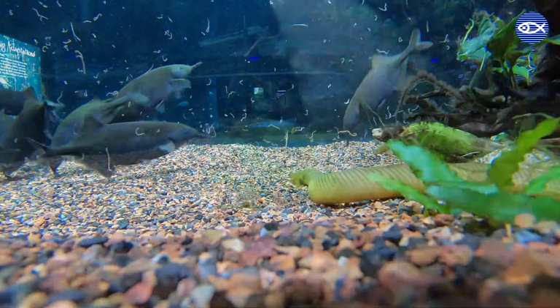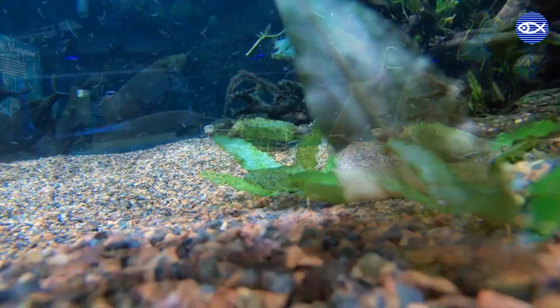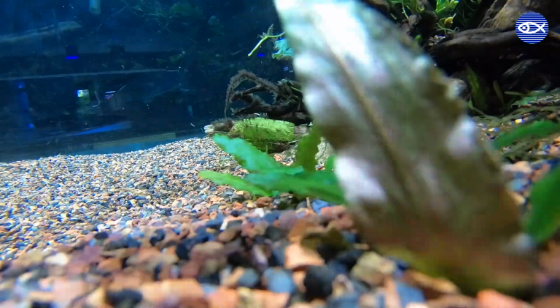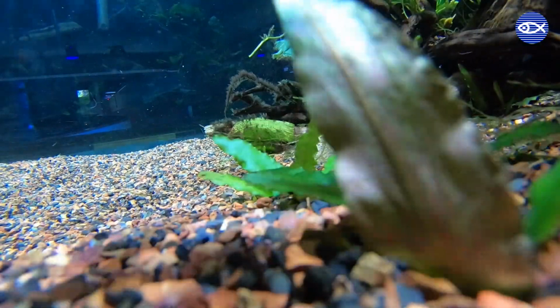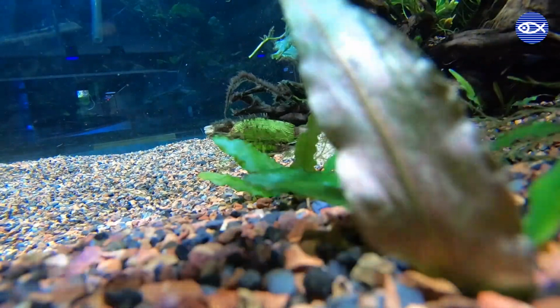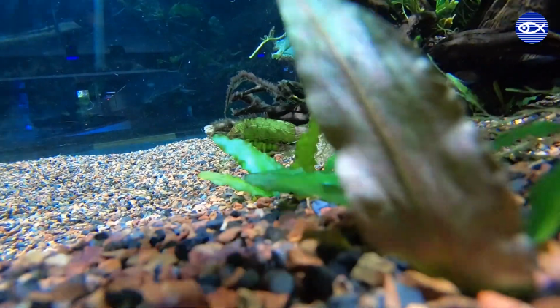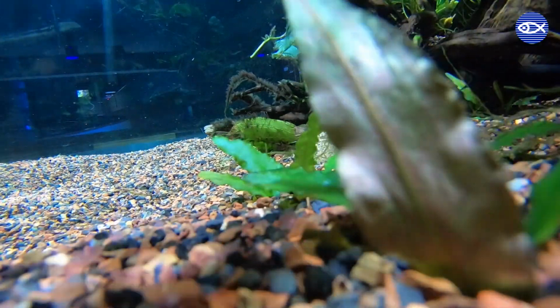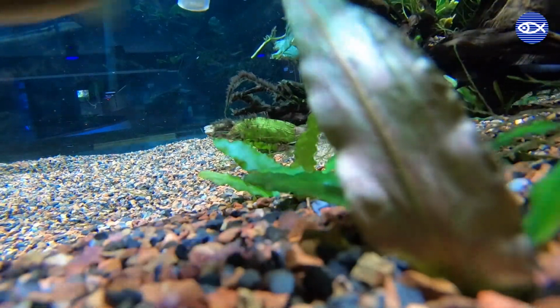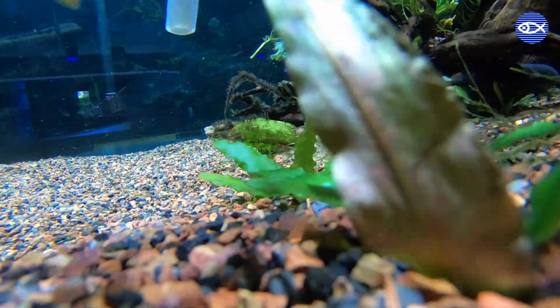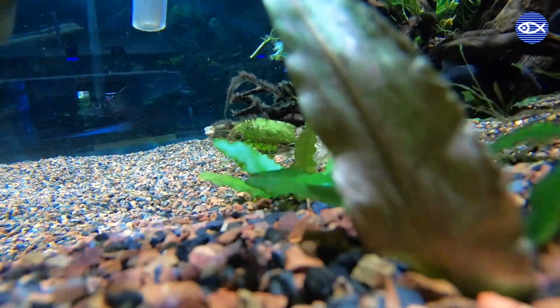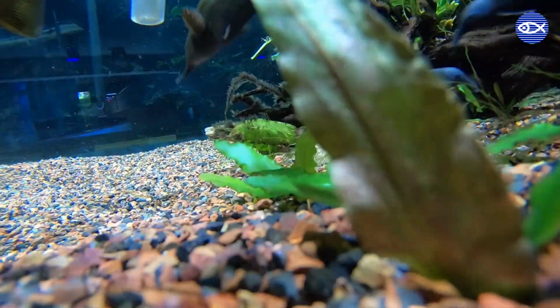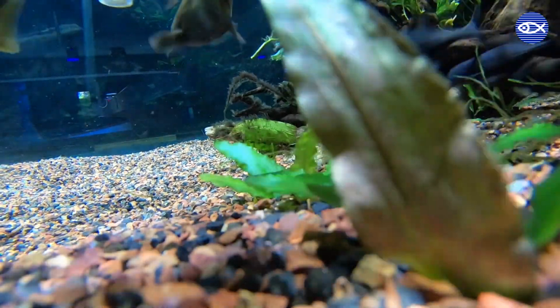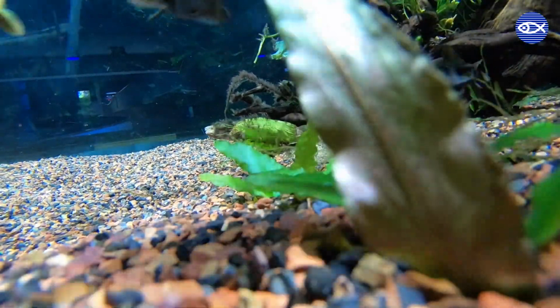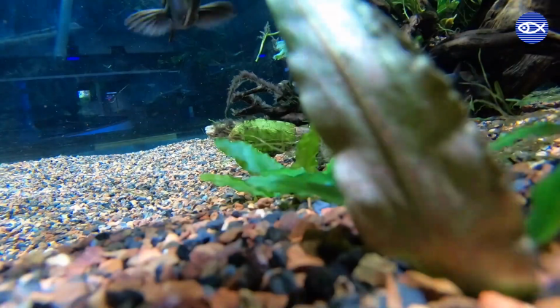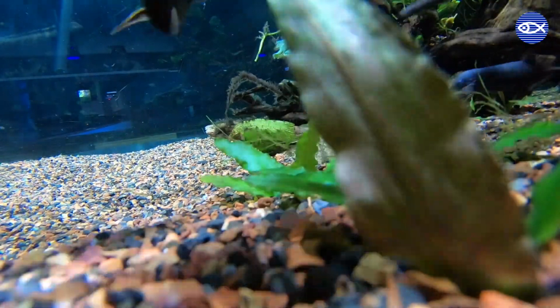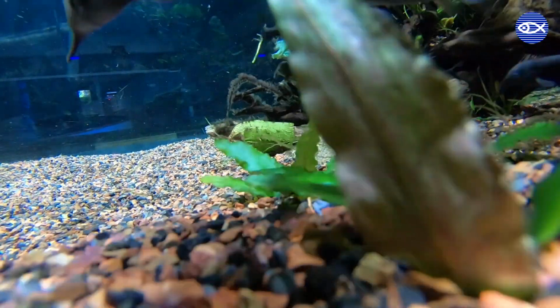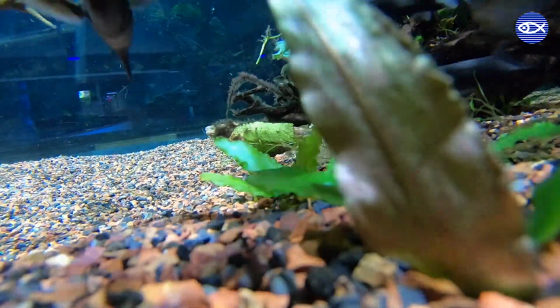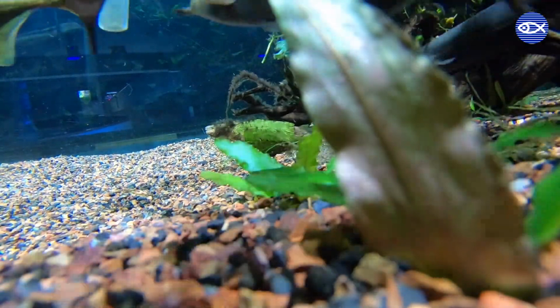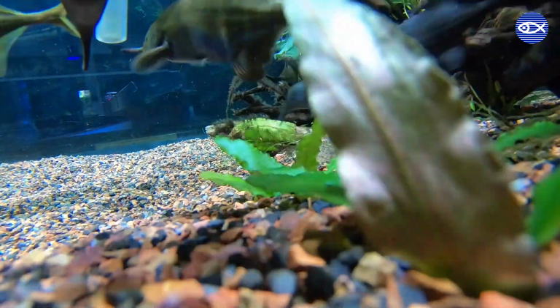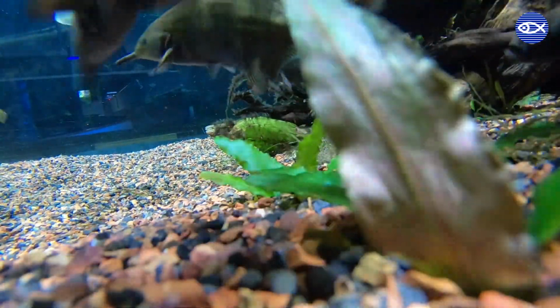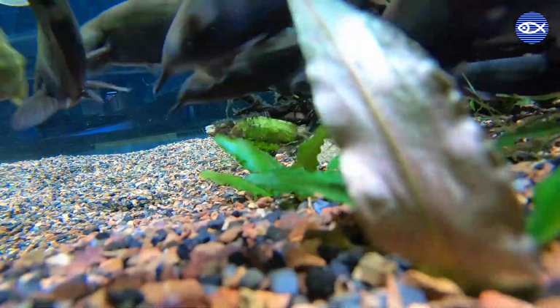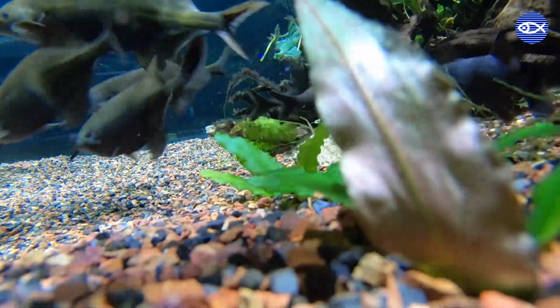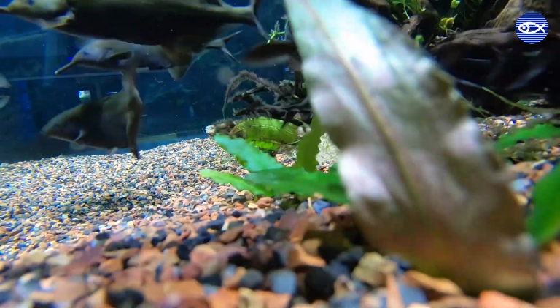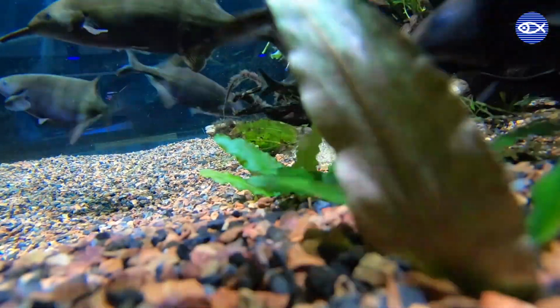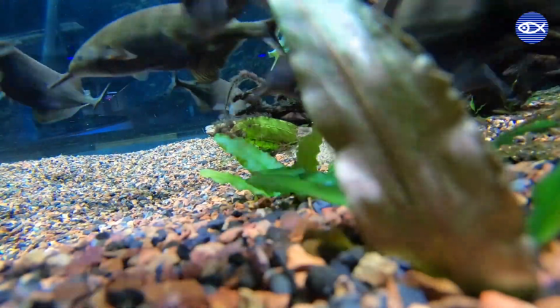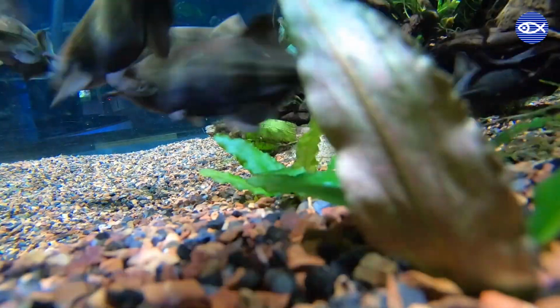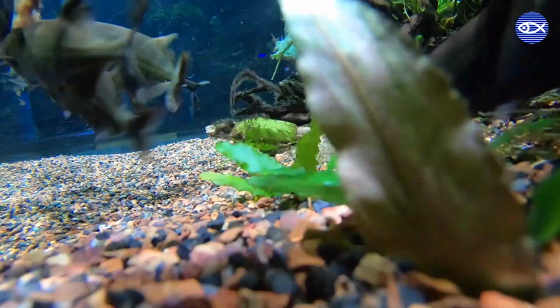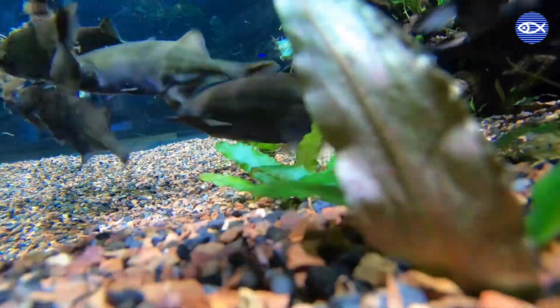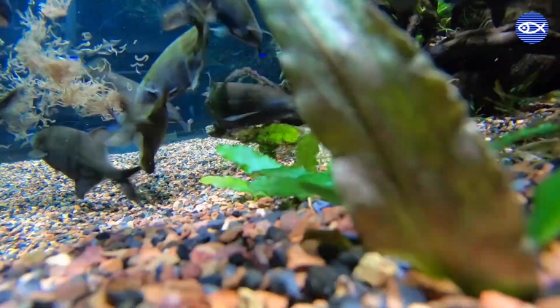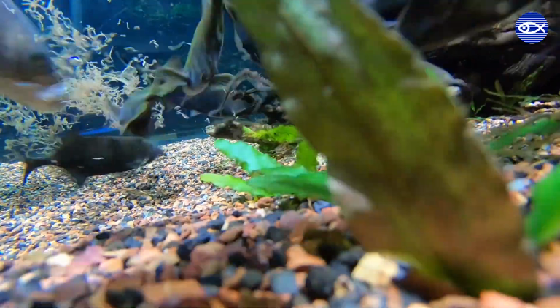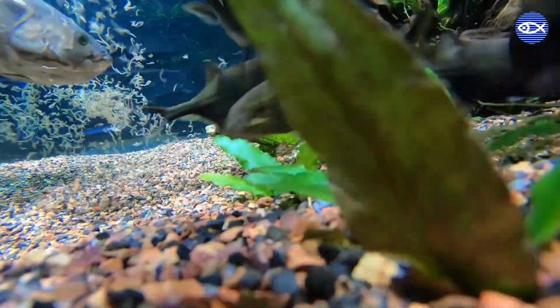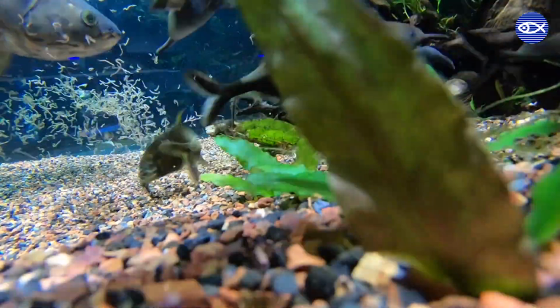As the food begins to go down into the tank, you'll notice our aquarist using a tube at the top of the screen. This sends the food down towards the bottom of the tank, which is where the elephant nose fish prefer to hang out and where they would normally be looking for food in their natural habitat.